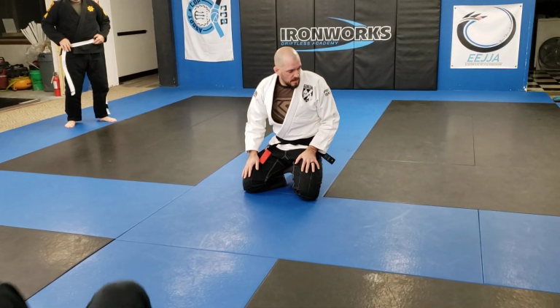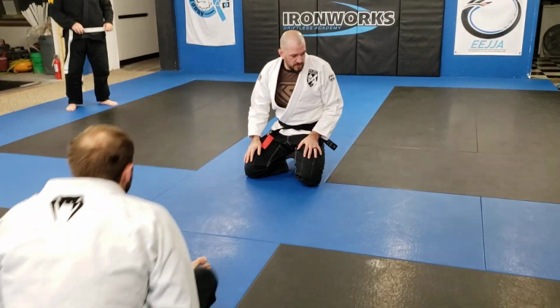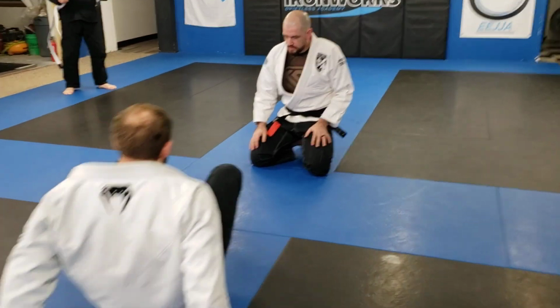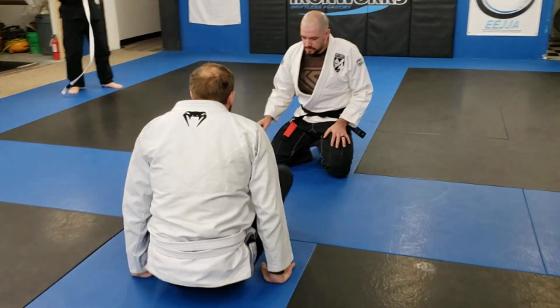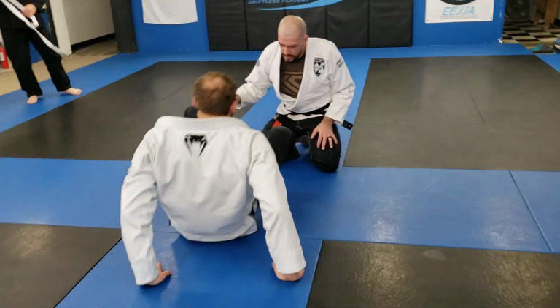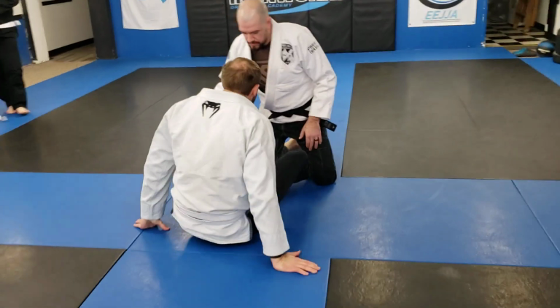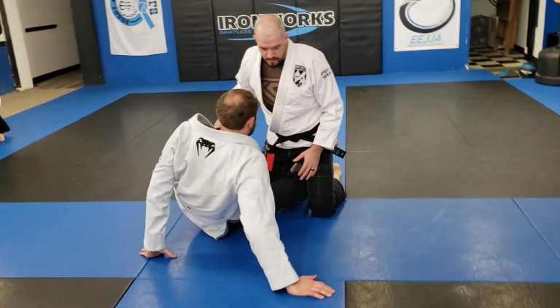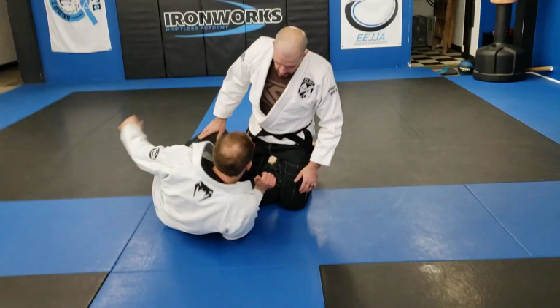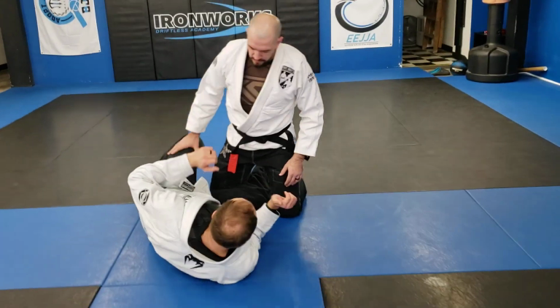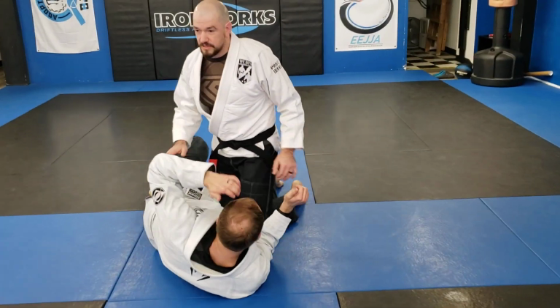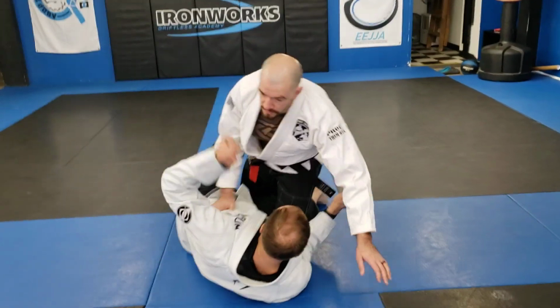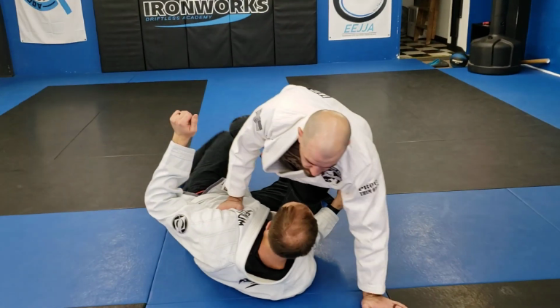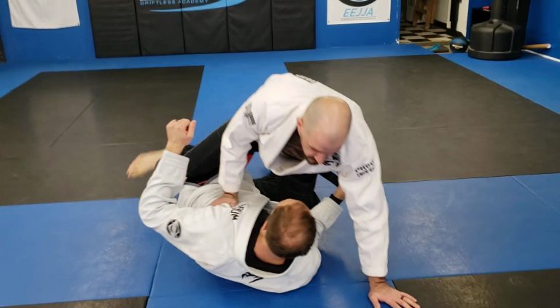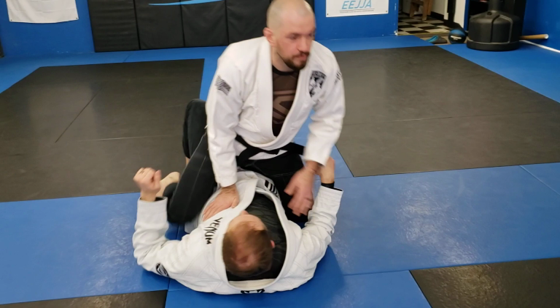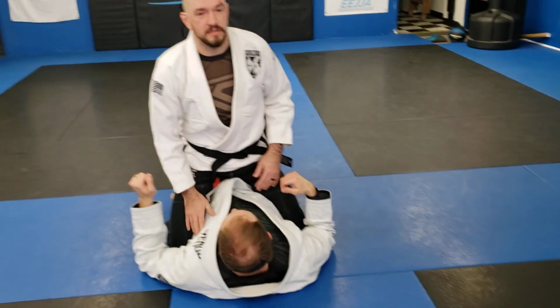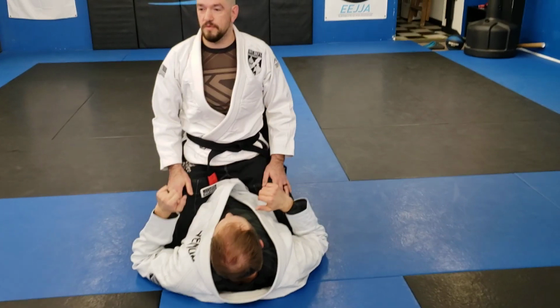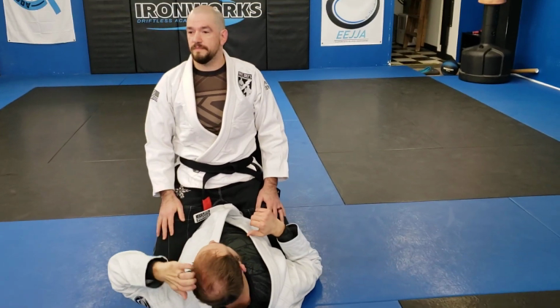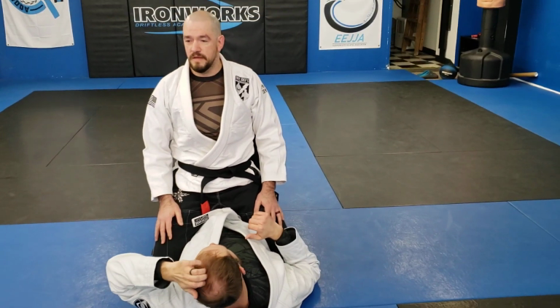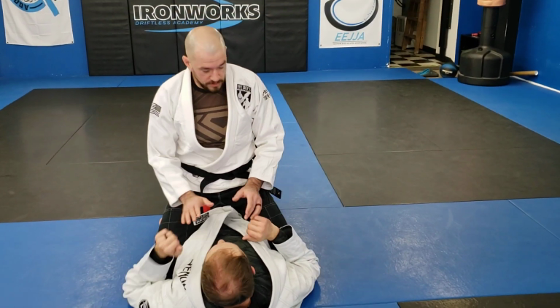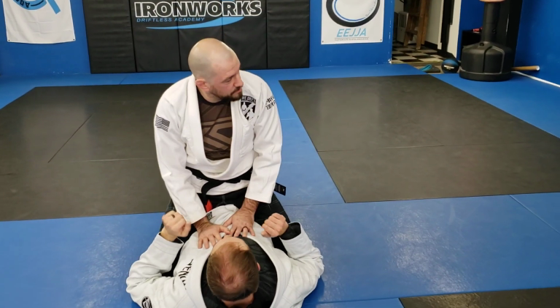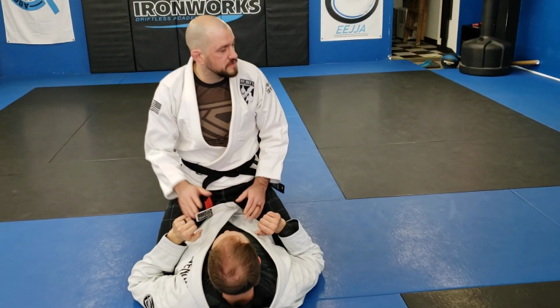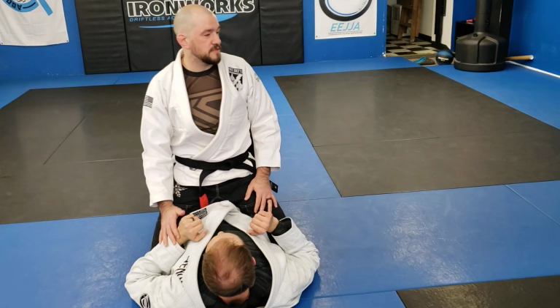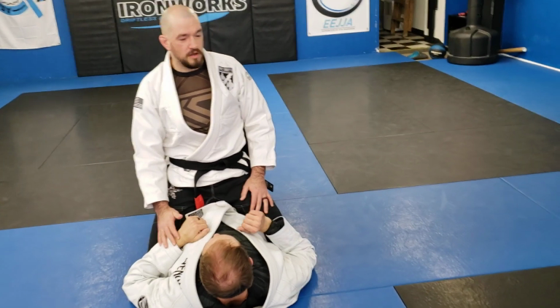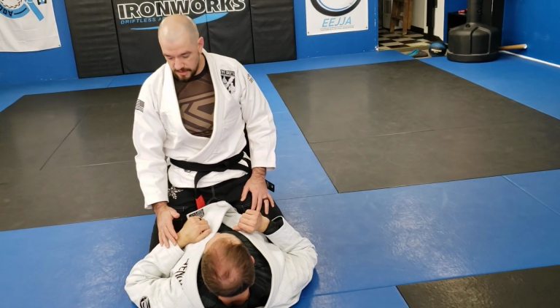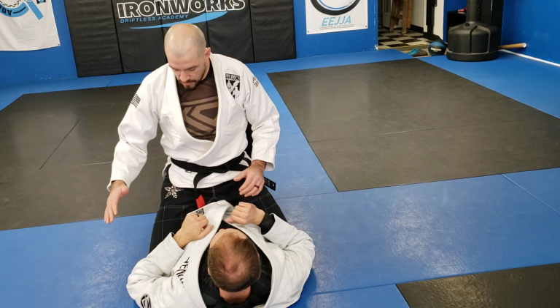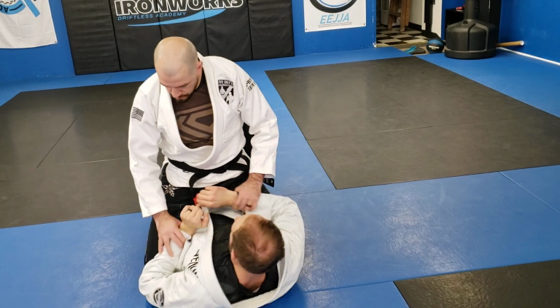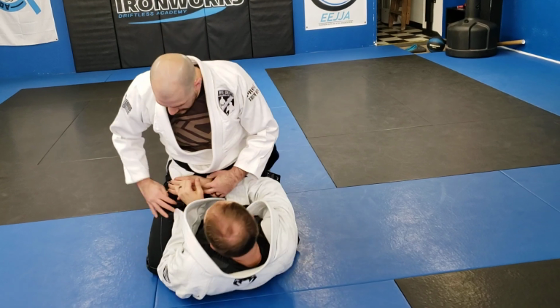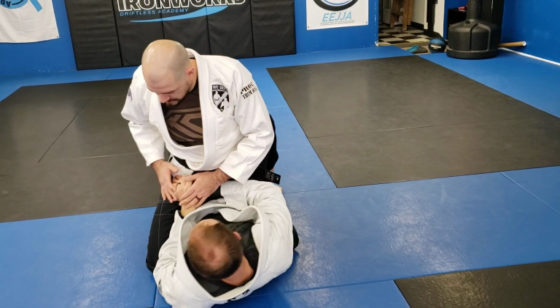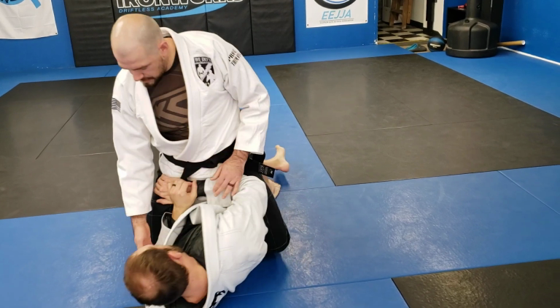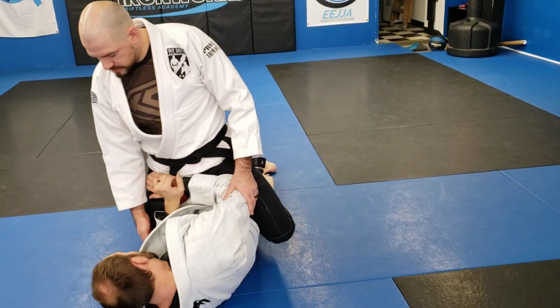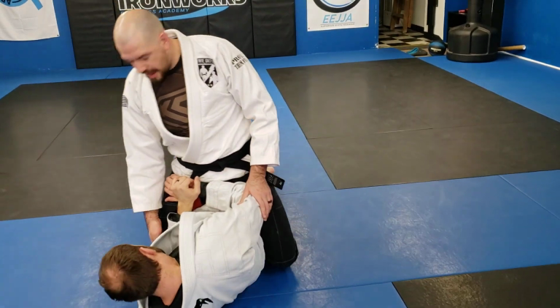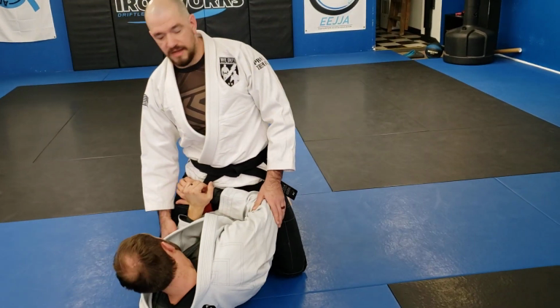I want to get into just some standard half guard passing first, and to do it, we might as well practice getting off our back. So we're going to start on mount — person on the bottom is going to do their elbow escape. He's going to pick one side, hands on my hip, elbow stays on top of my knee.